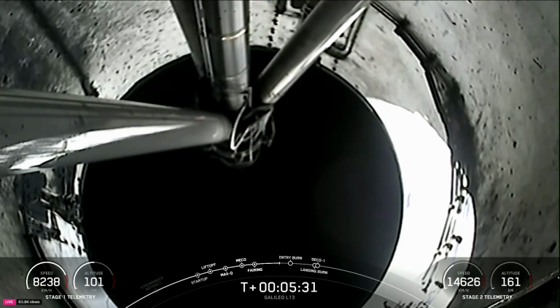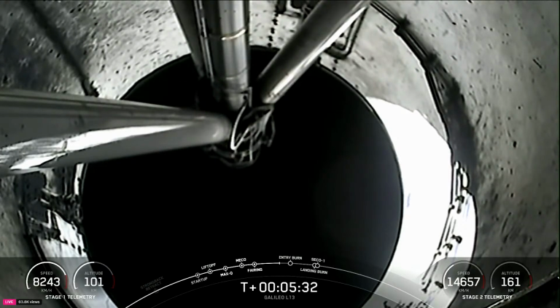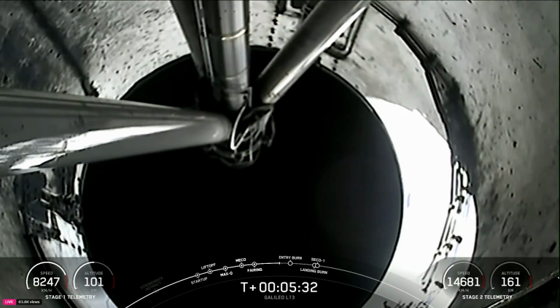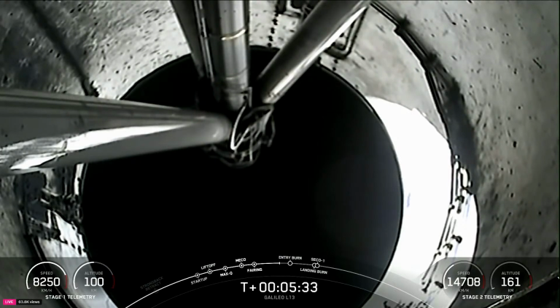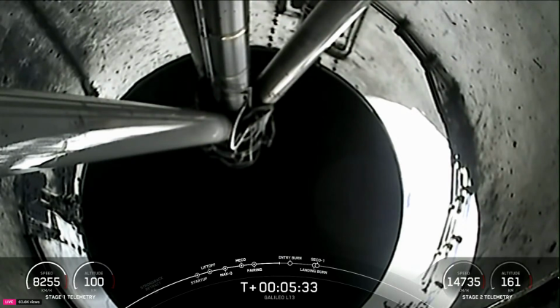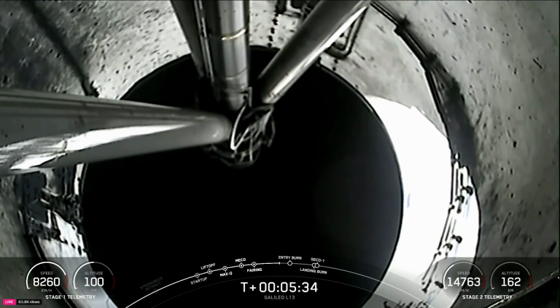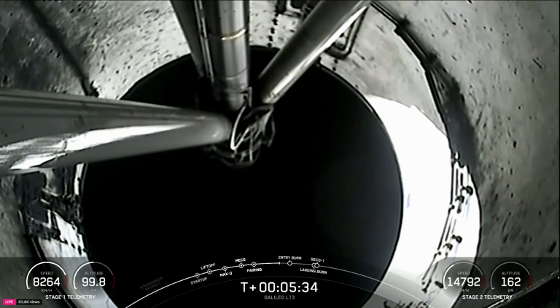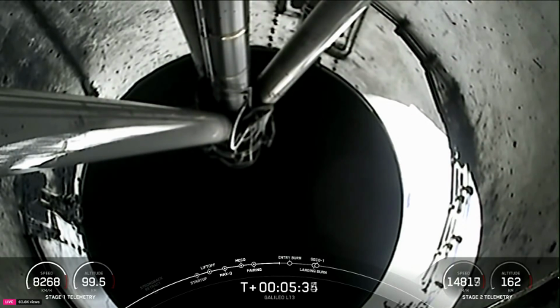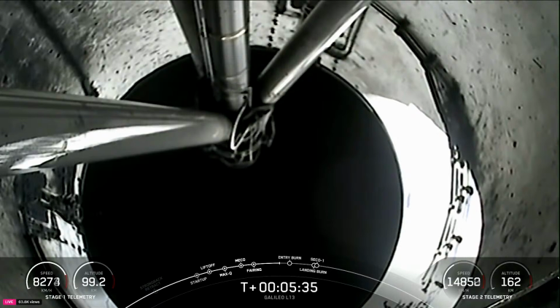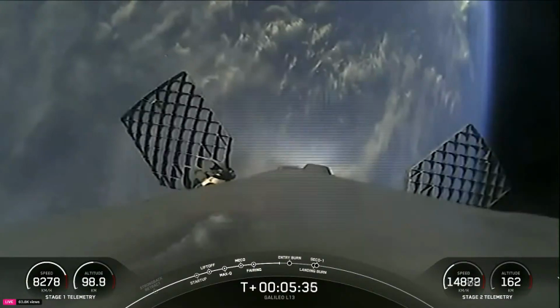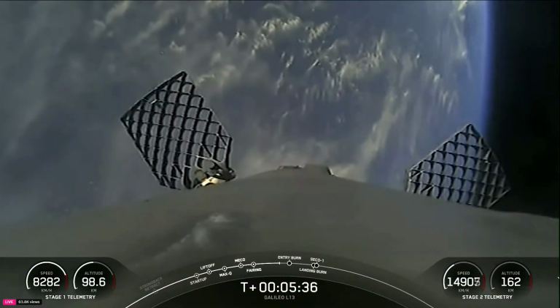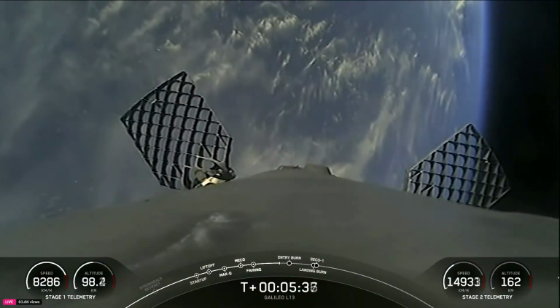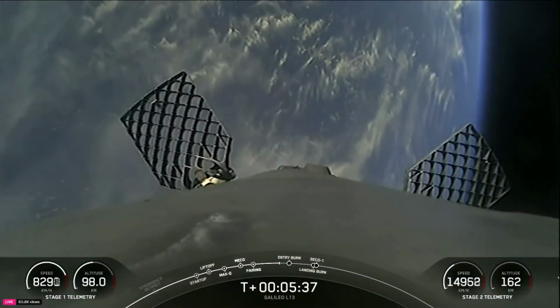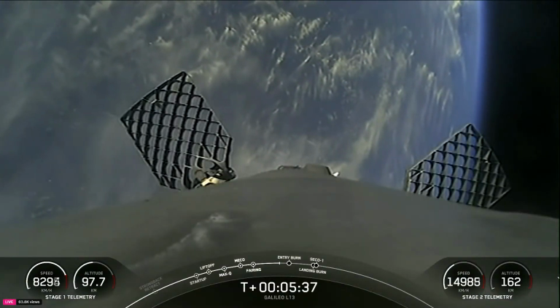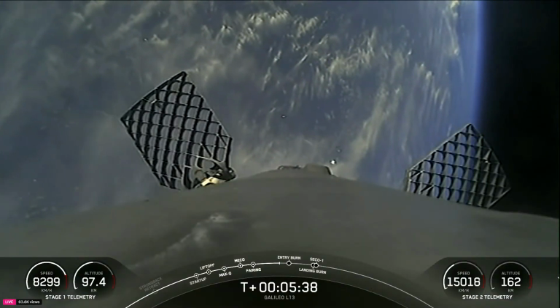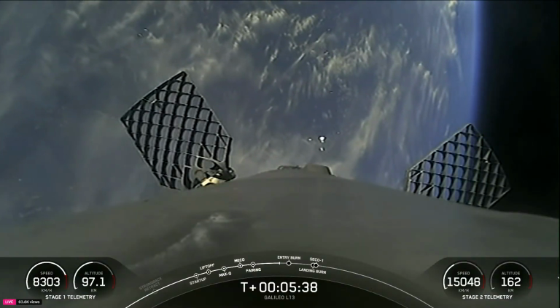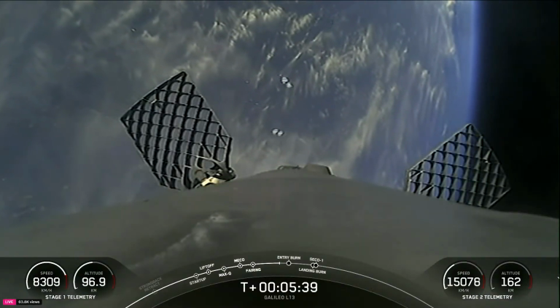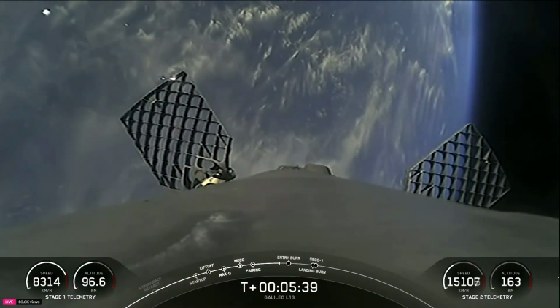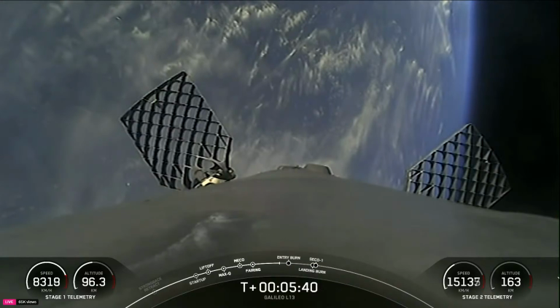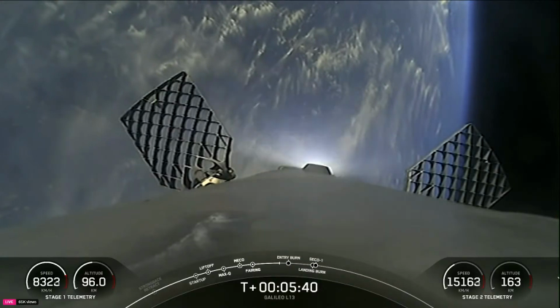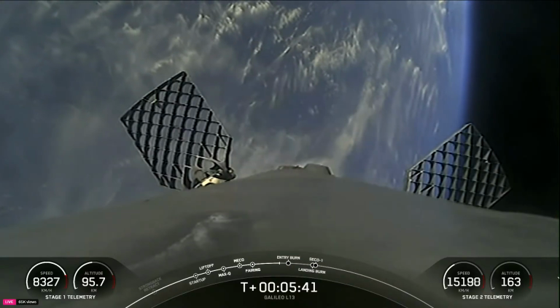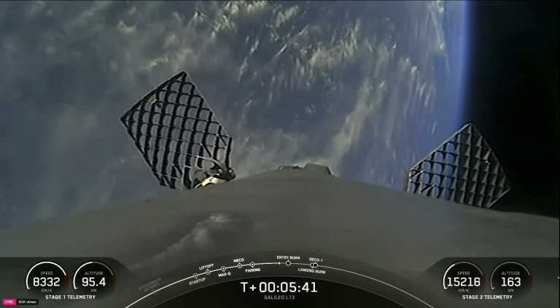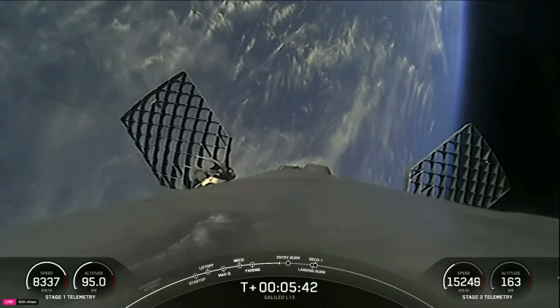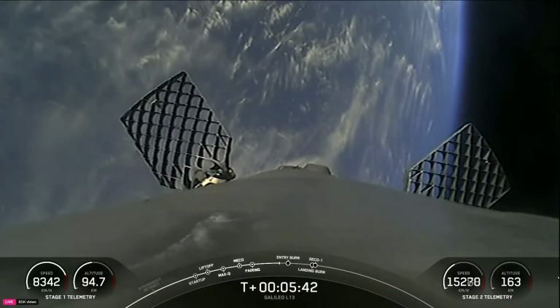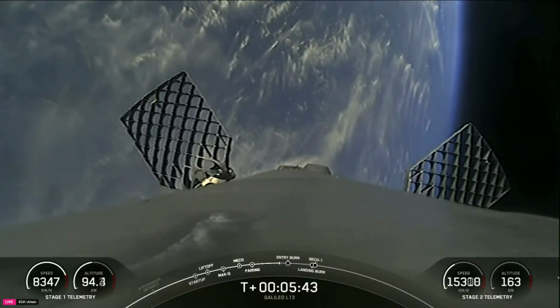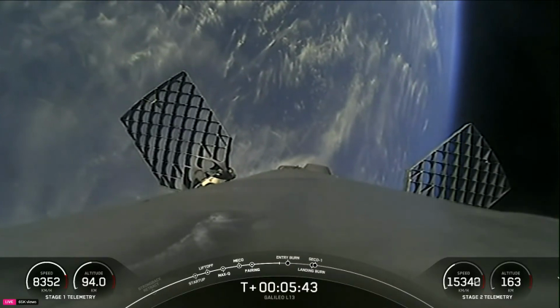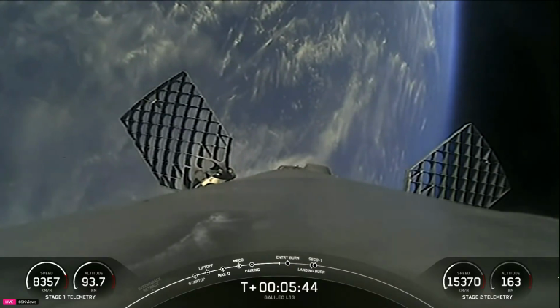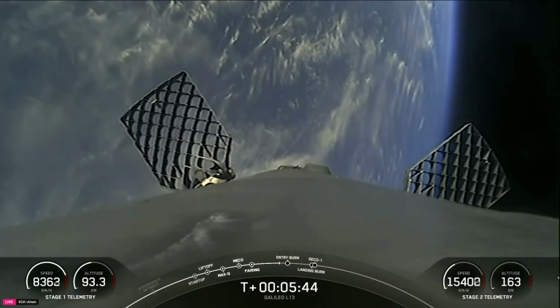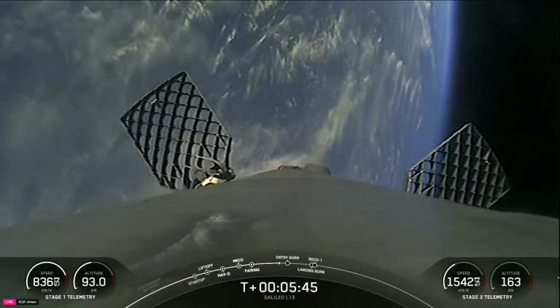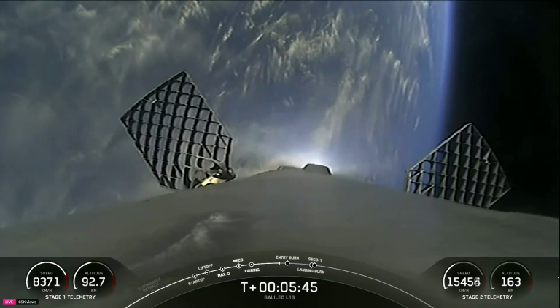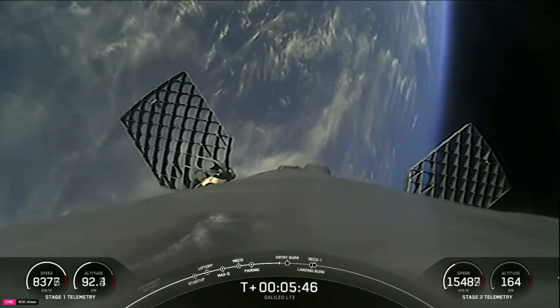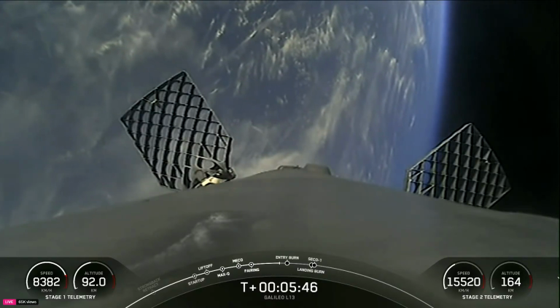We are just over five and a half minutes into today's mission. In case you're just joining us, we did have an on-time liftoff tonight at 6:50 p.m. Eastern from Cape Canaveral Space Force Station in Florida, followed by successful main engine cutoff, stage separation, and second engine start one.